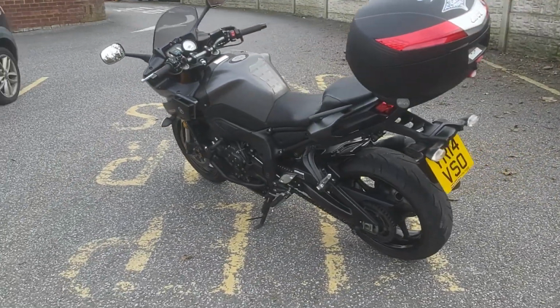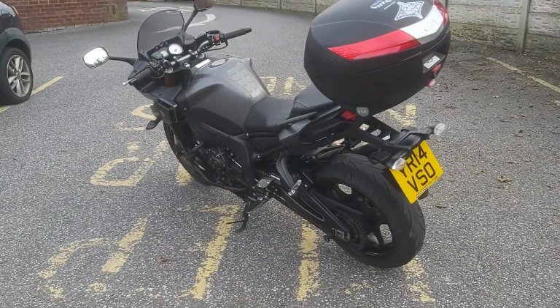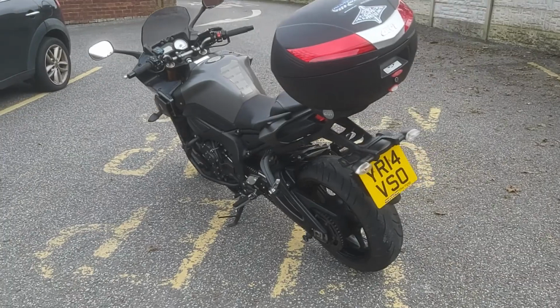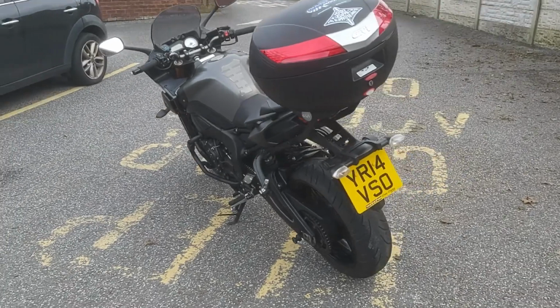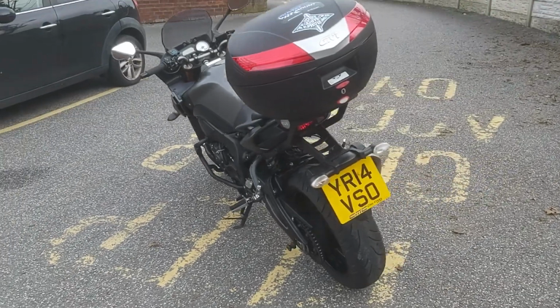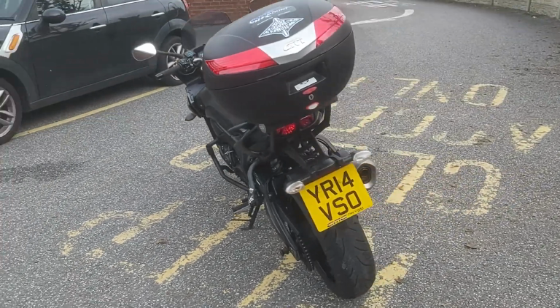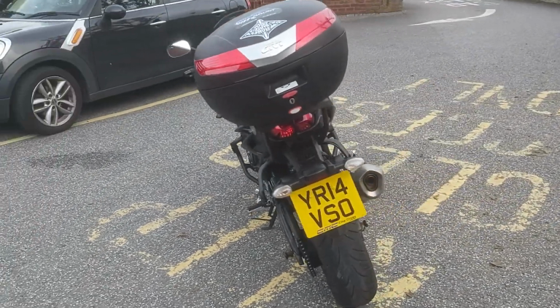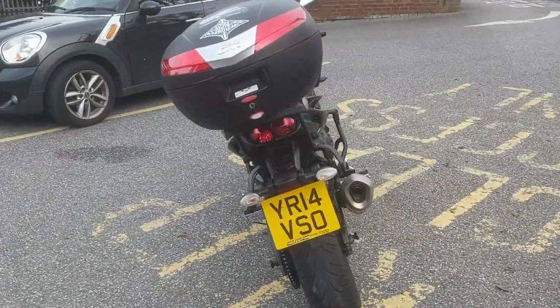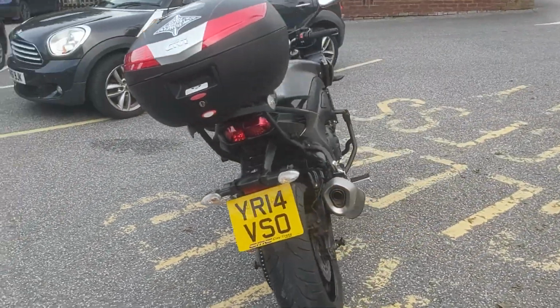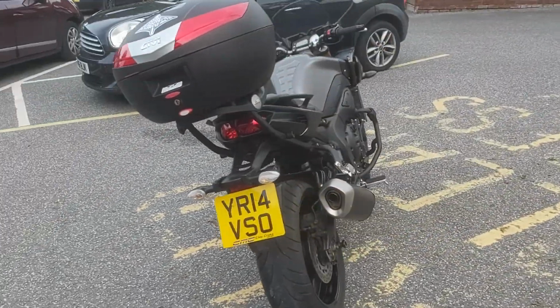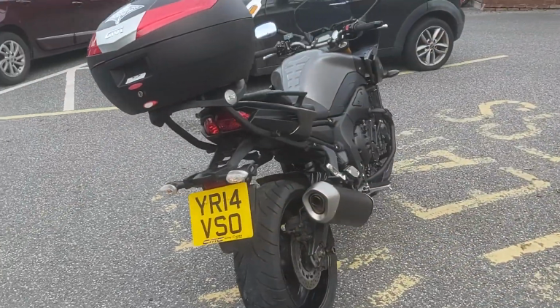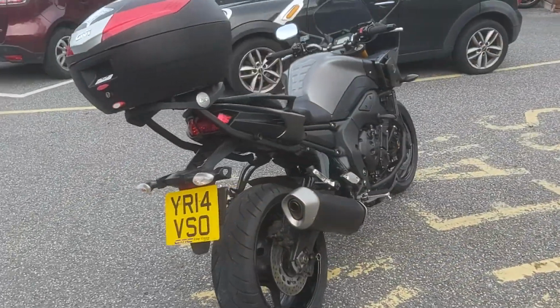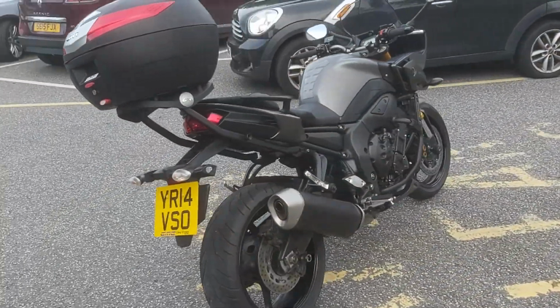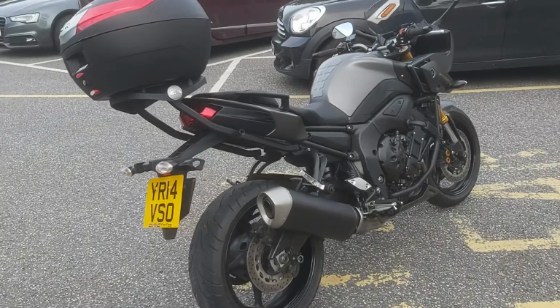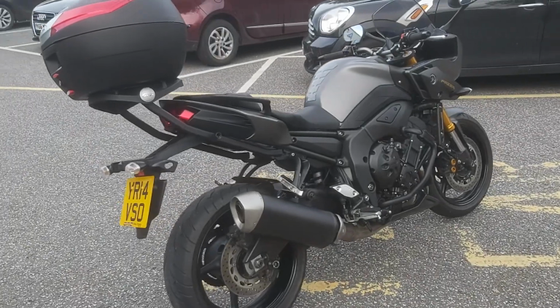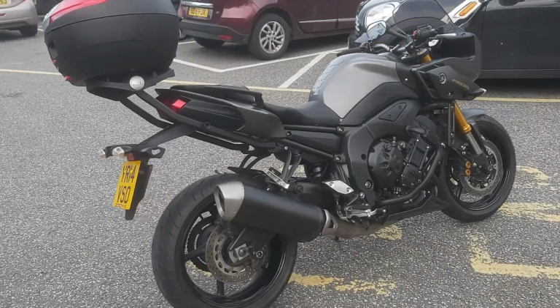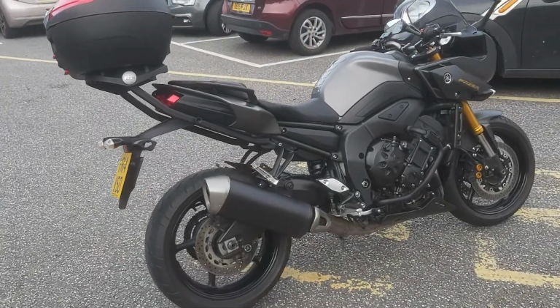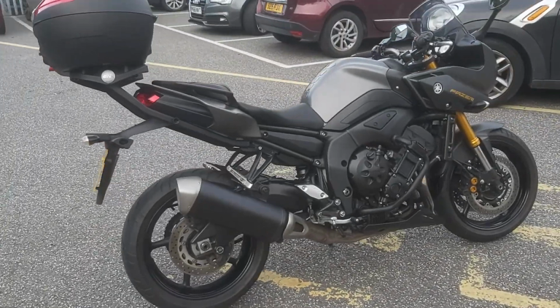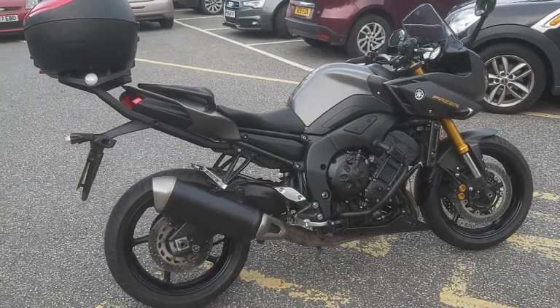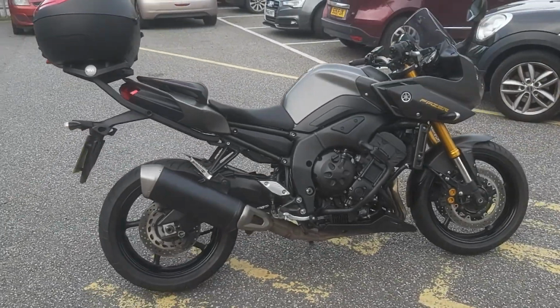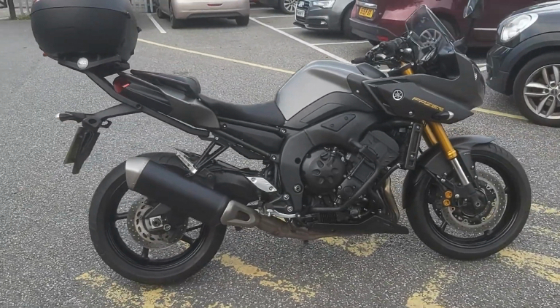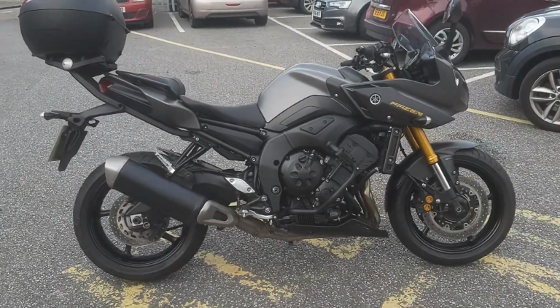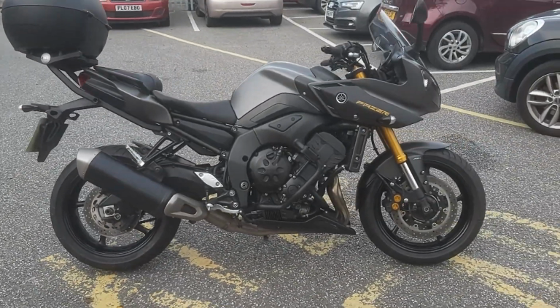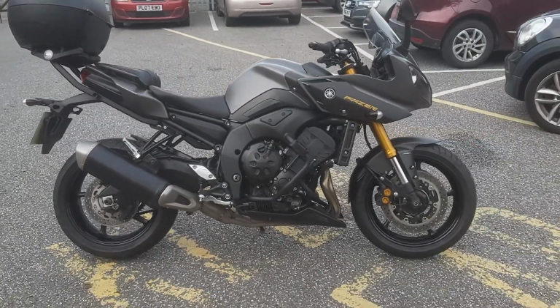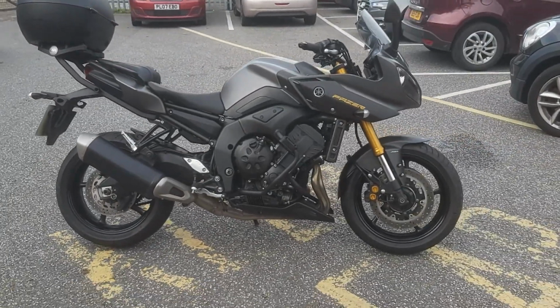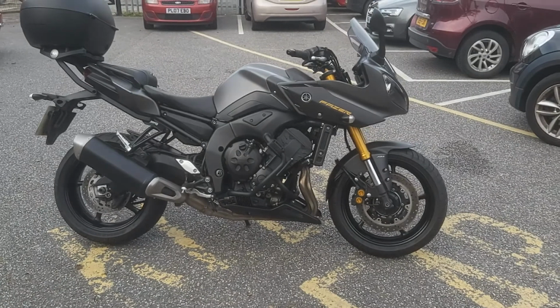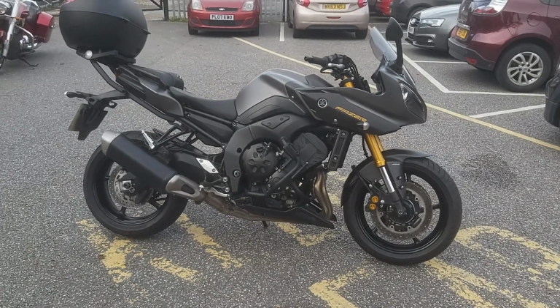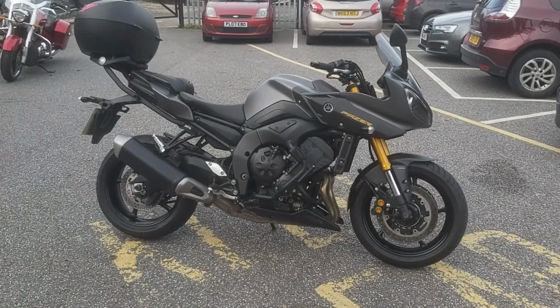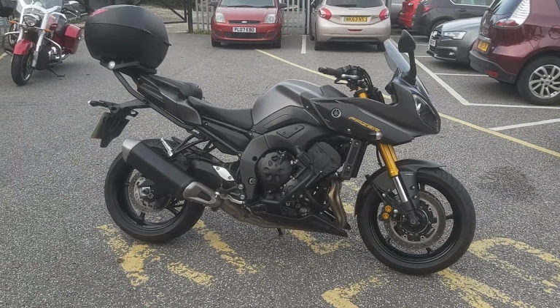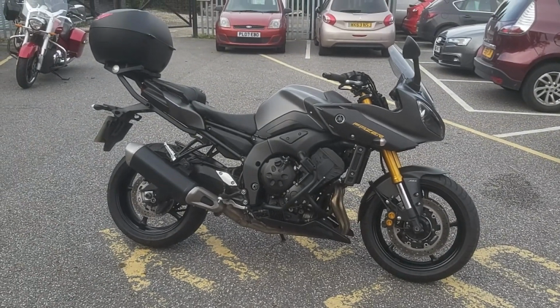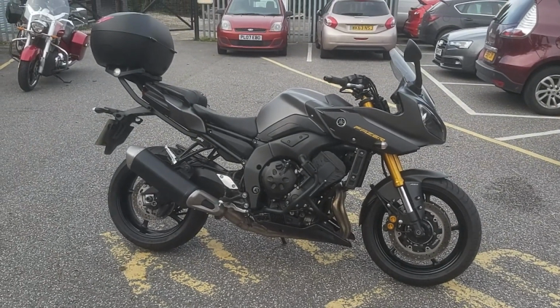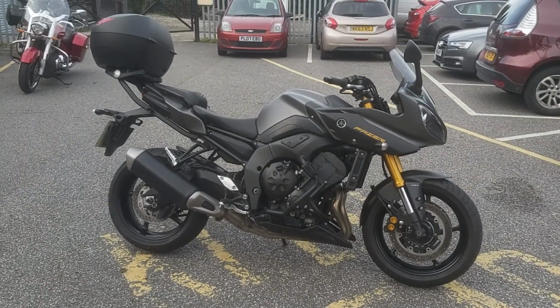It's also got a Givi top box and Givi crash bars. It's an ideal bike for commuting or a bit of touring — definitely worth a look guys, we'll see you when you get here.